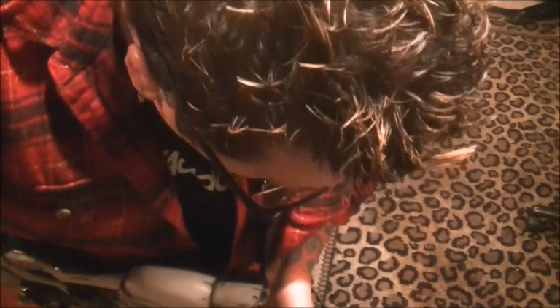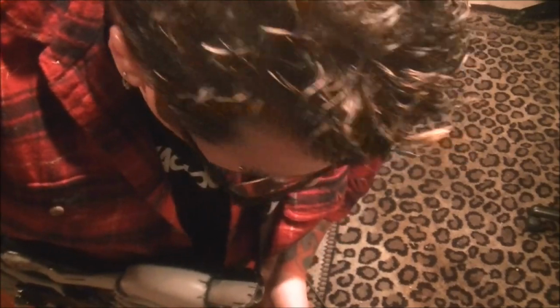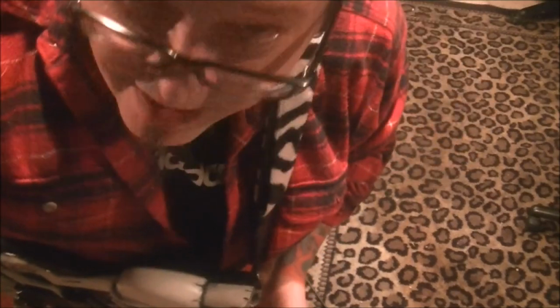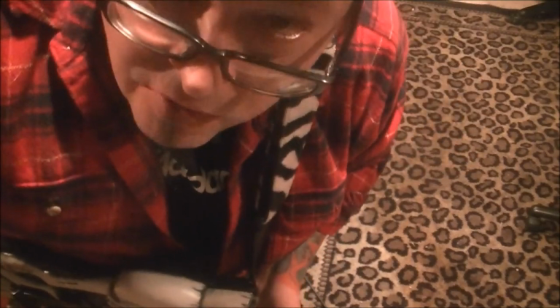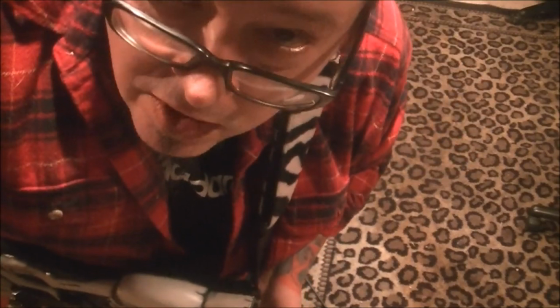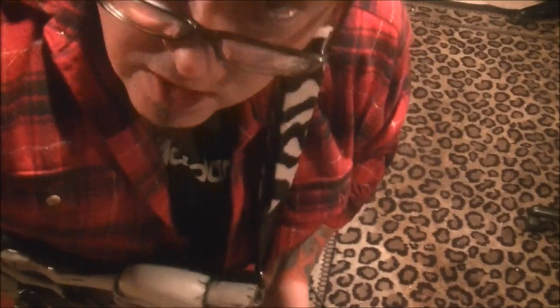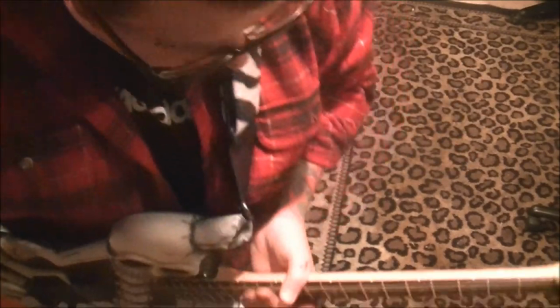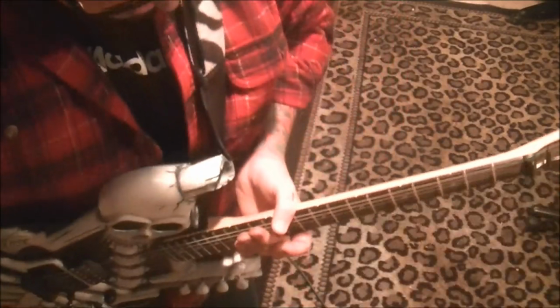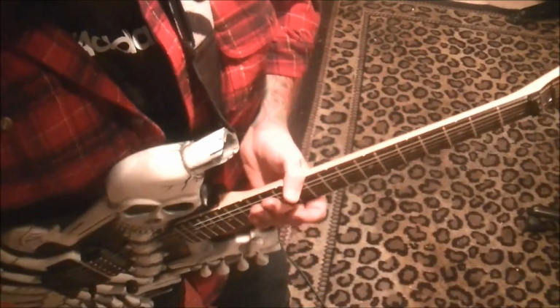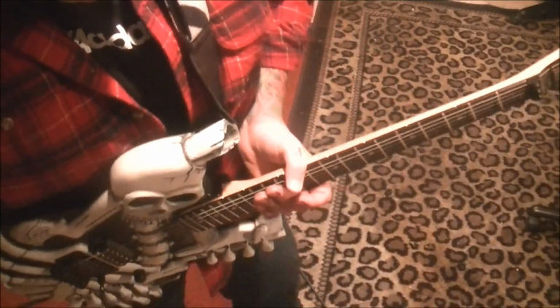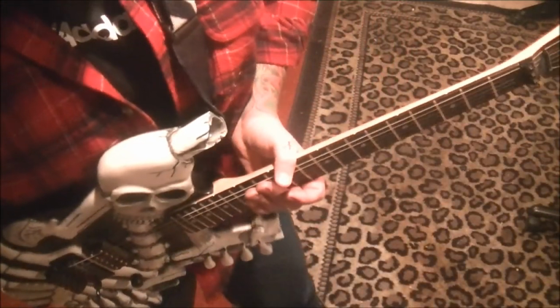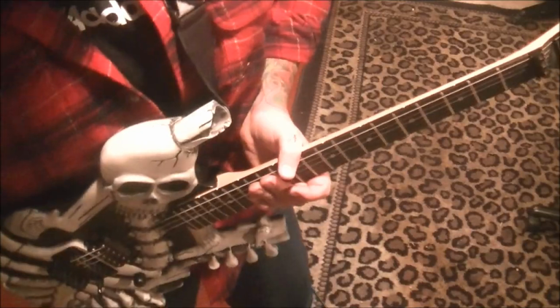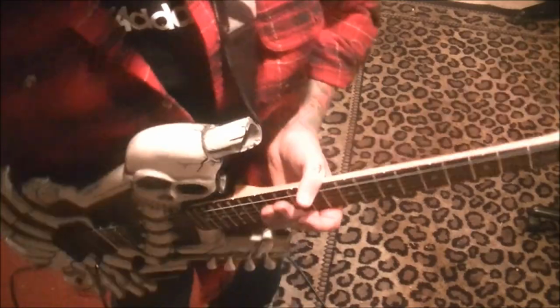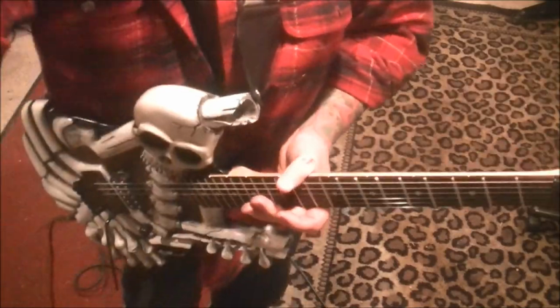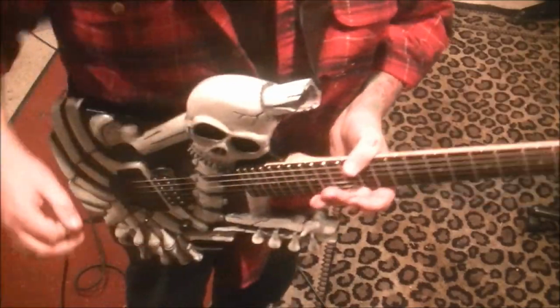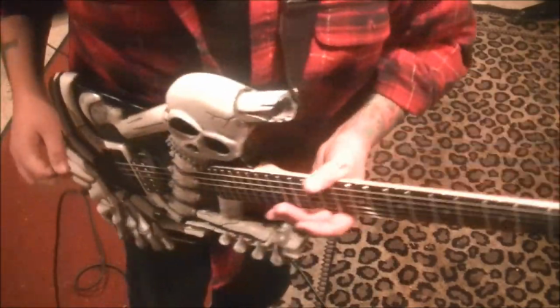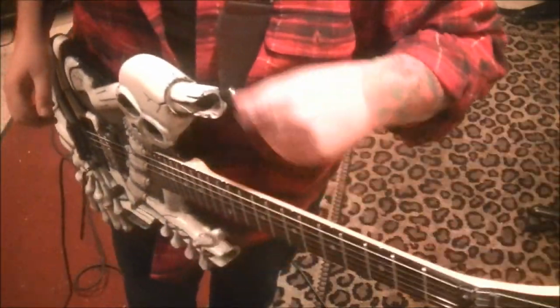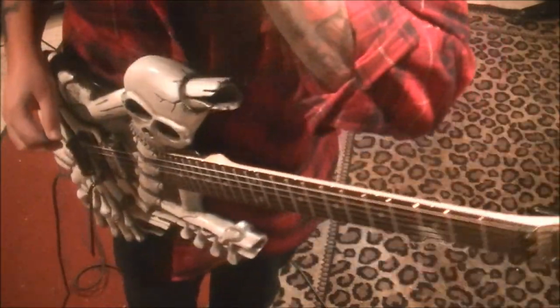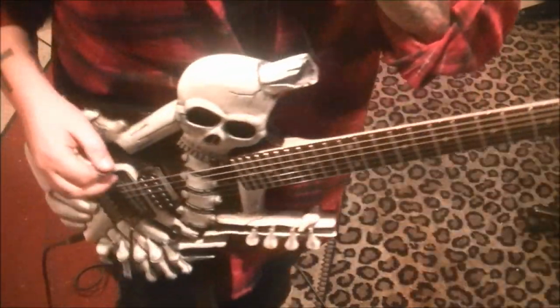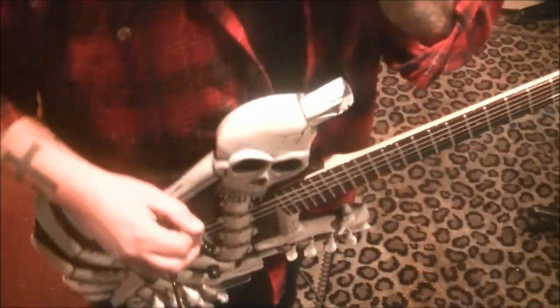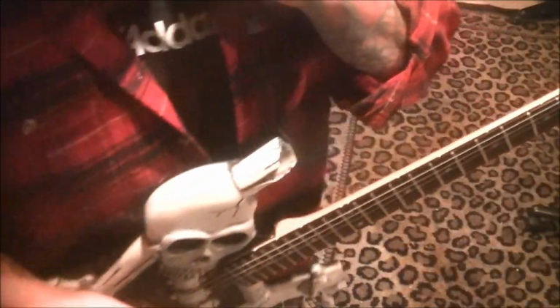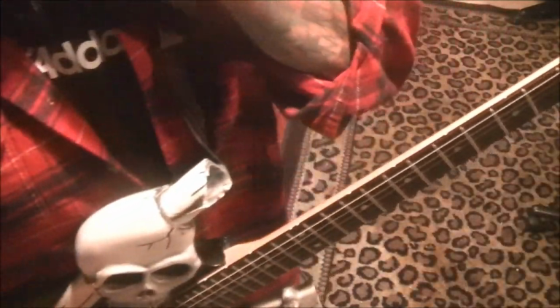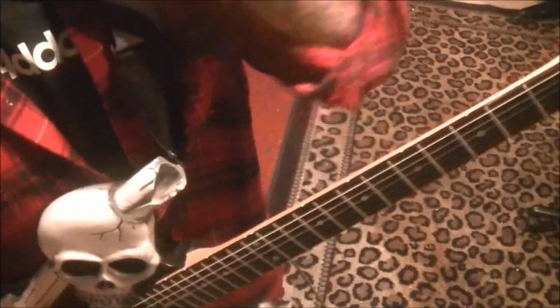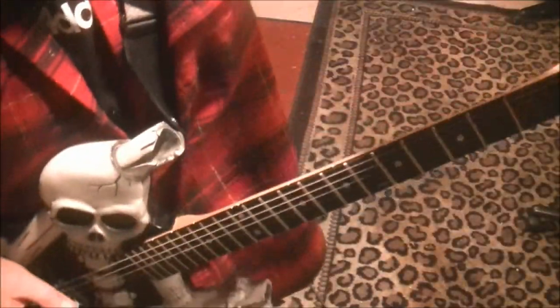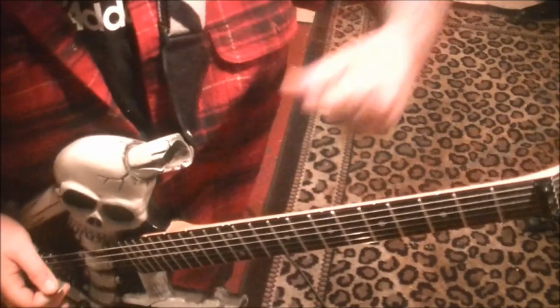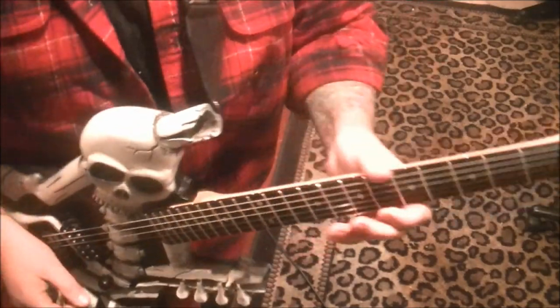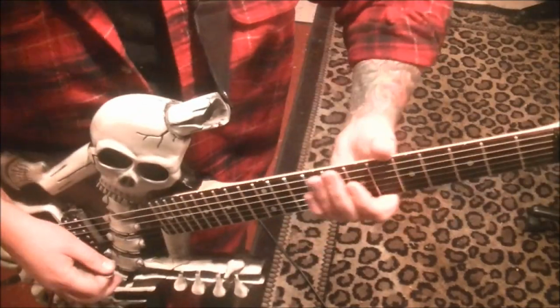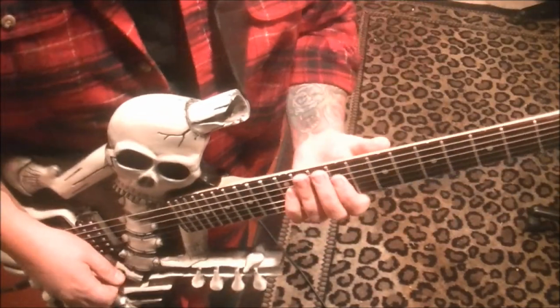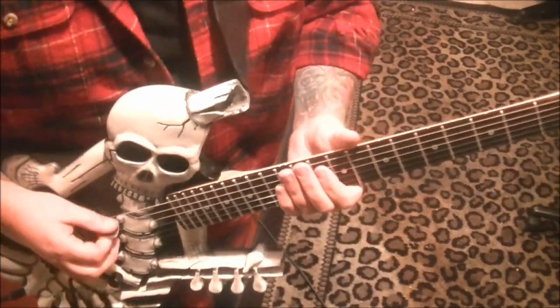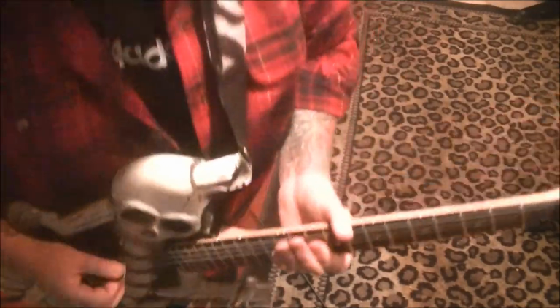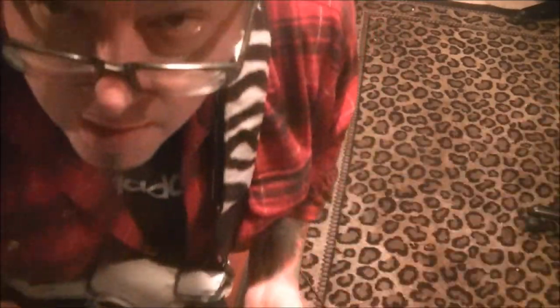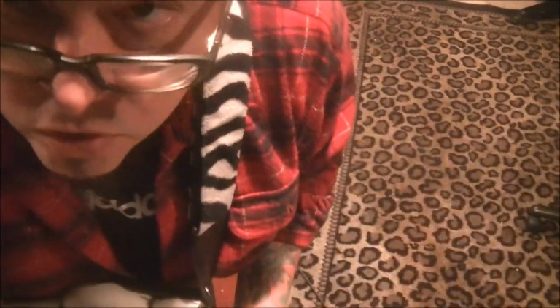I went back to the official video for this, so there is that verbally effect in the beginning. I don't have my footswitch working properly for my Rocktron, so reverb will have to do.